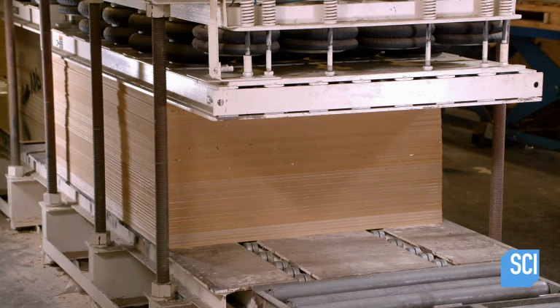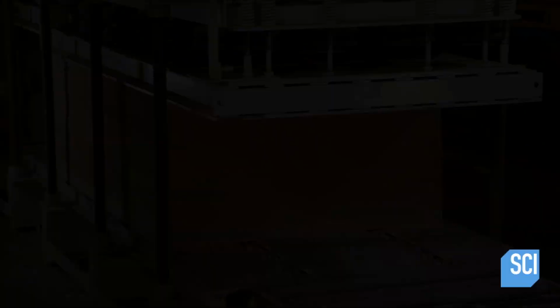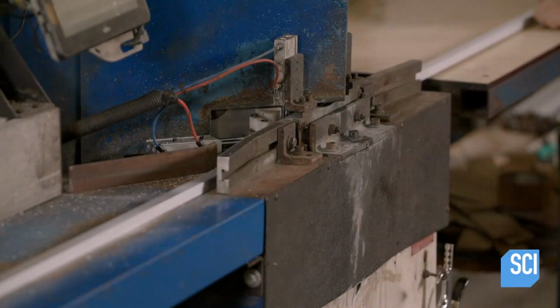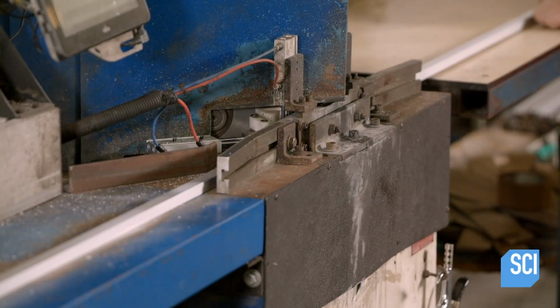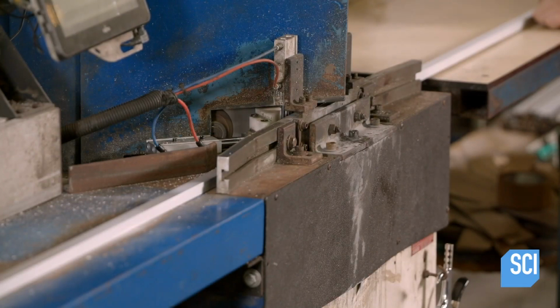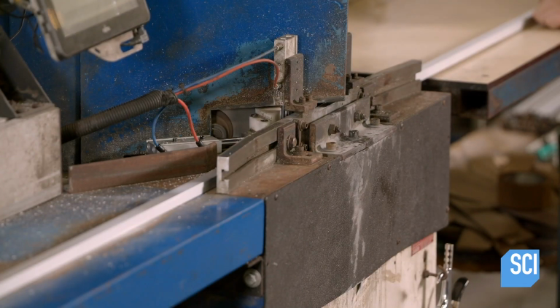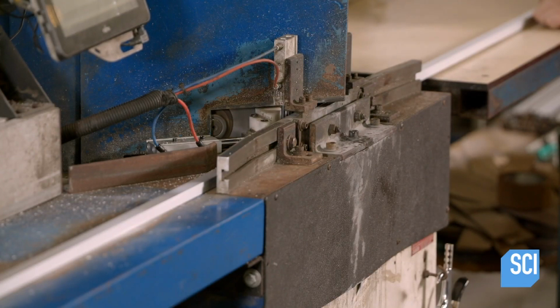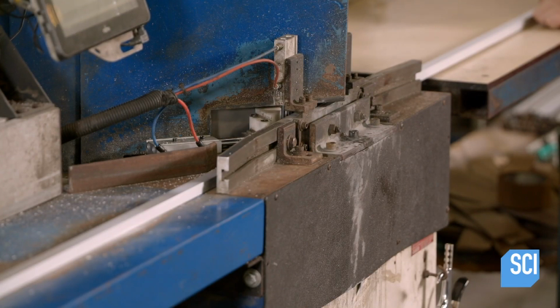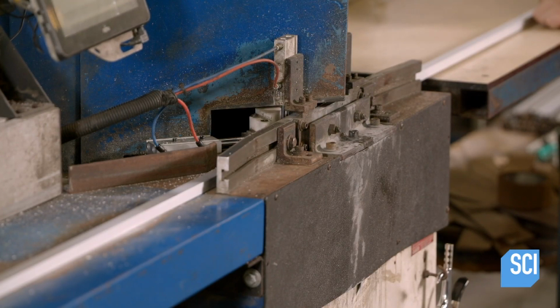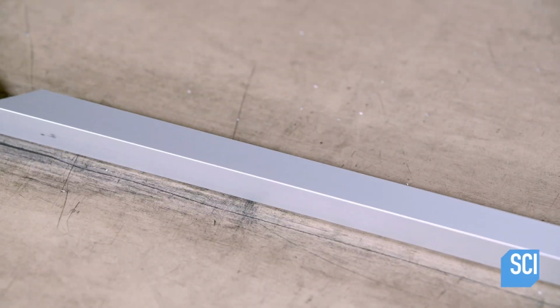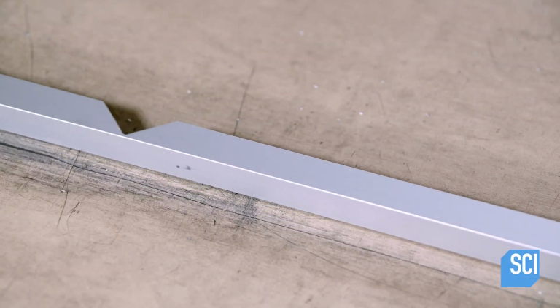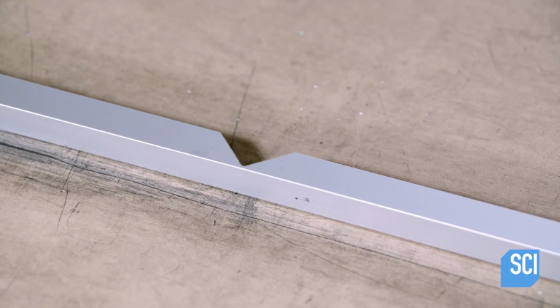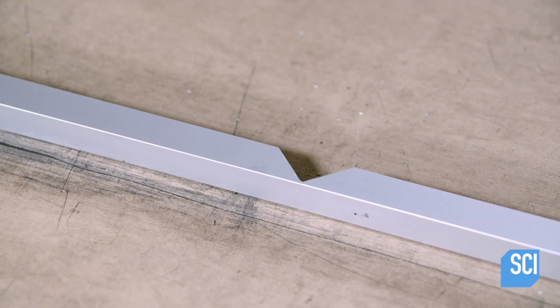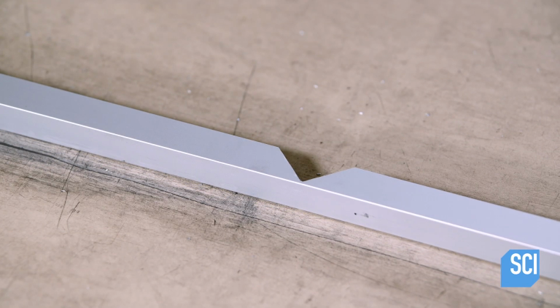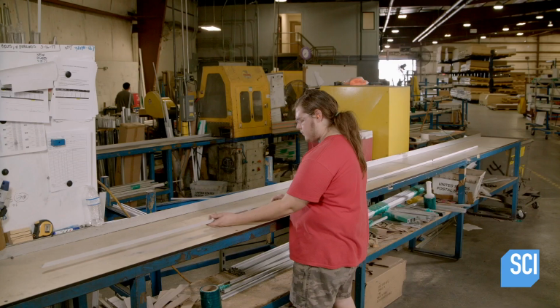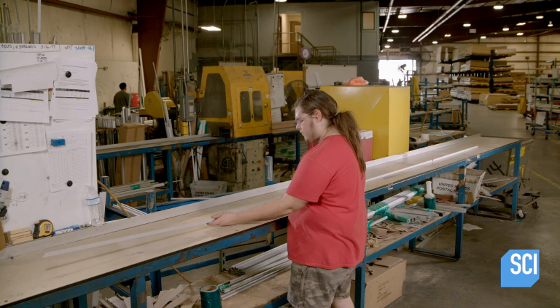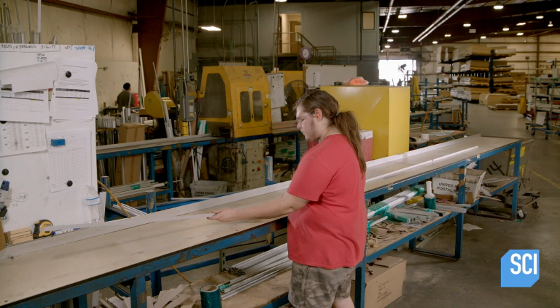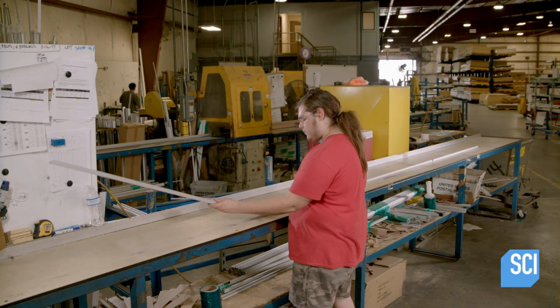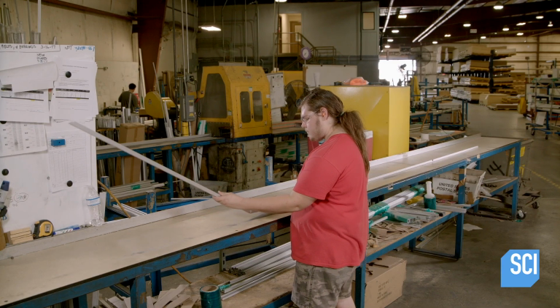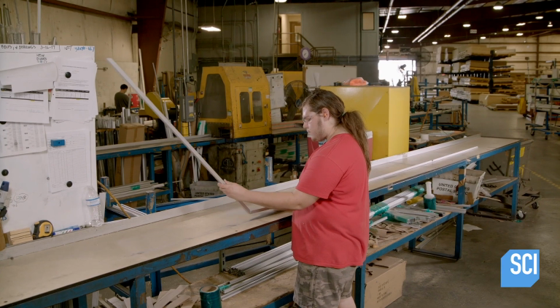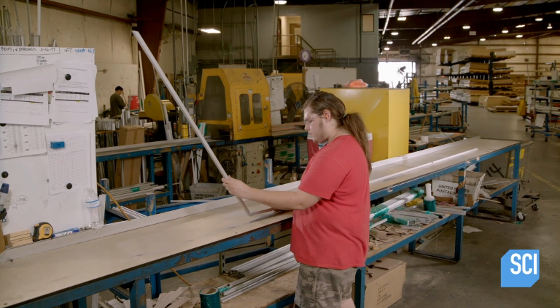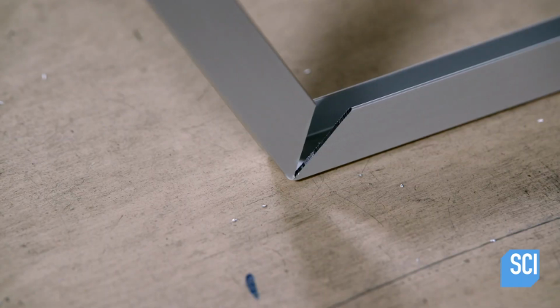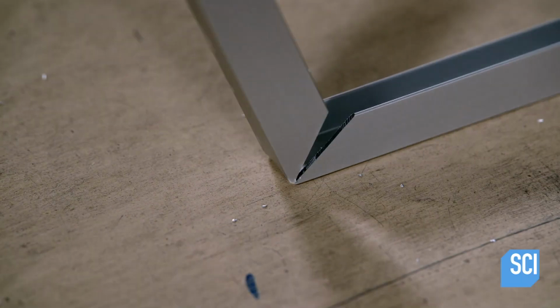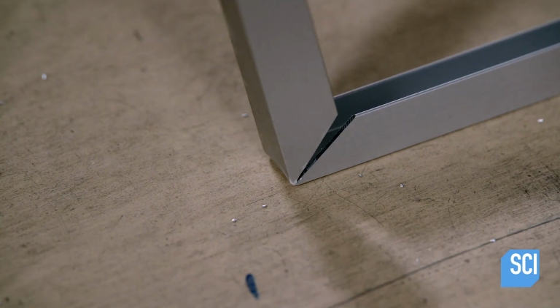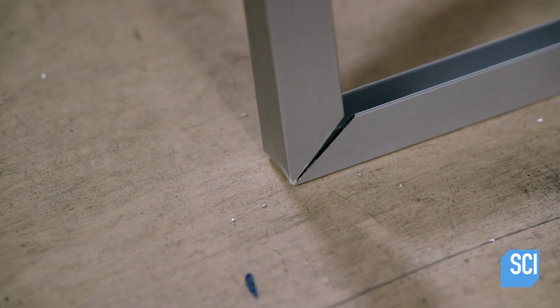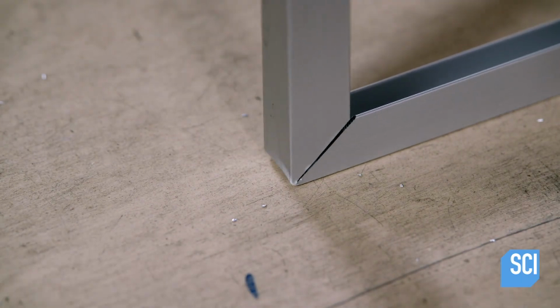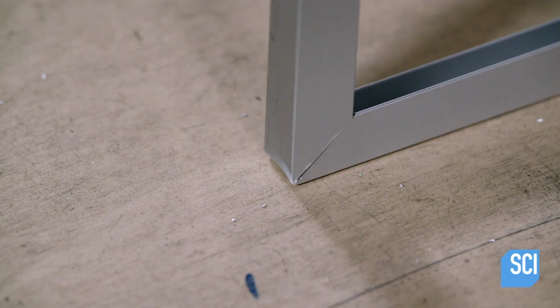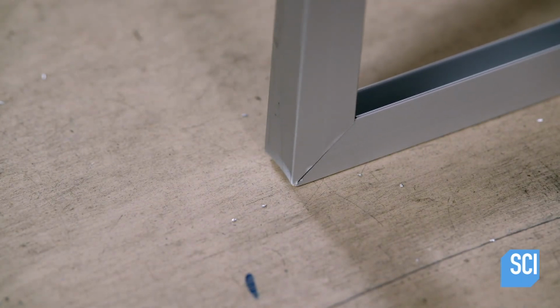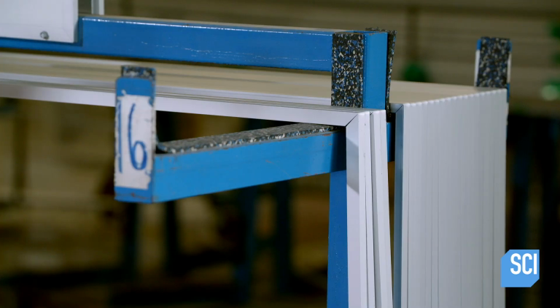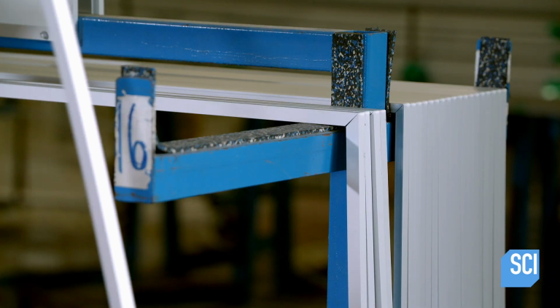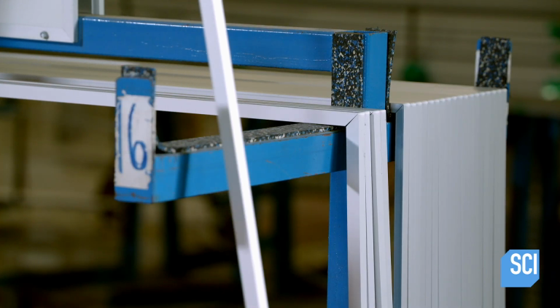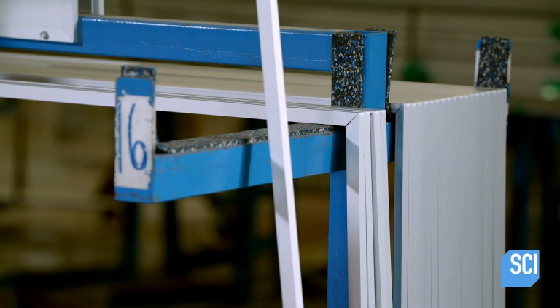In another part of the factory, a machine cuts material to create the board's frame. It punches V-shaped notches in the length of aluminum trim. The trim bends at each notch to form a wraparound frame.